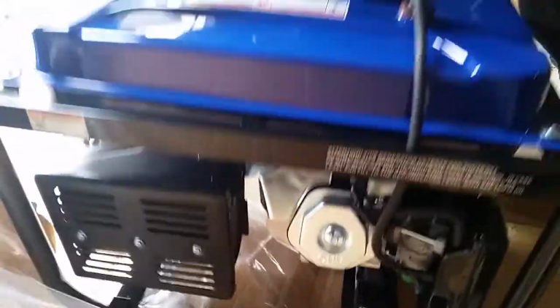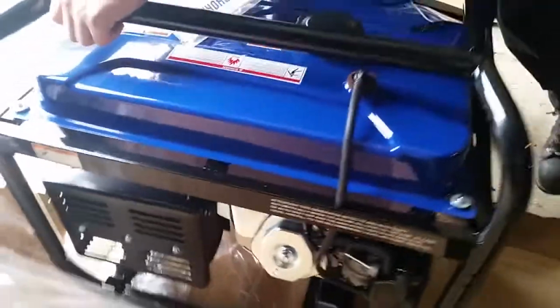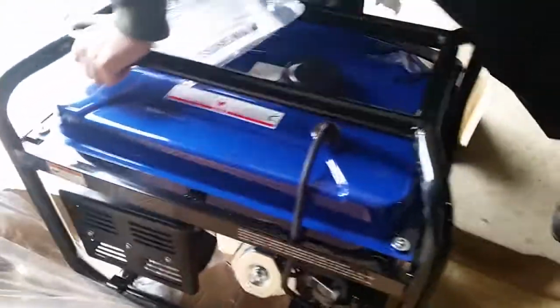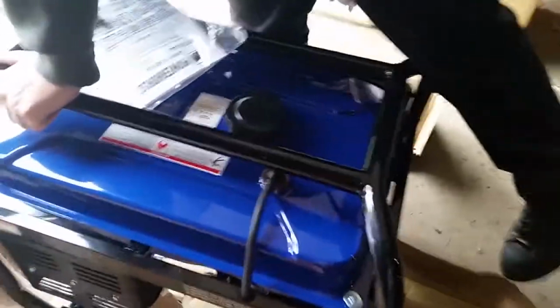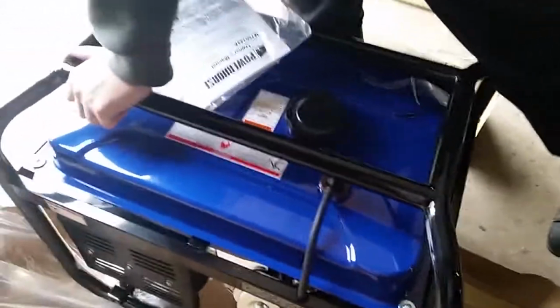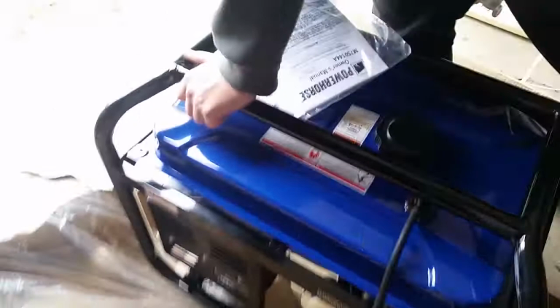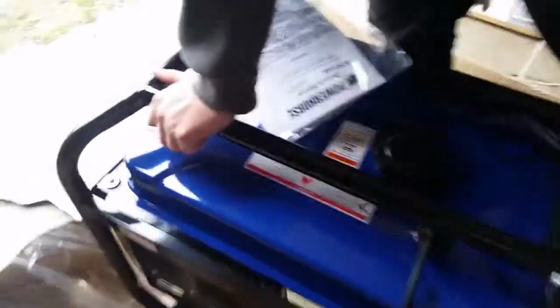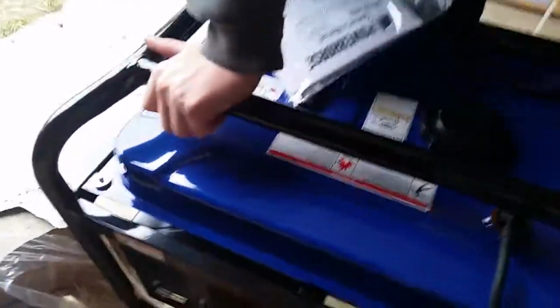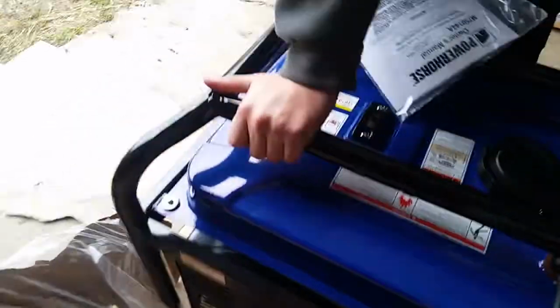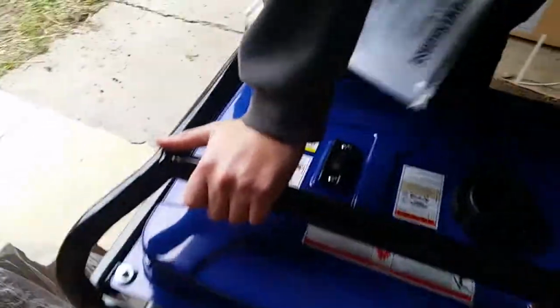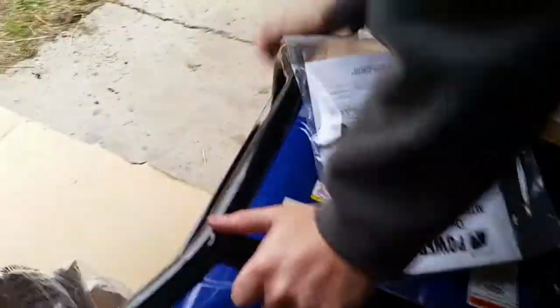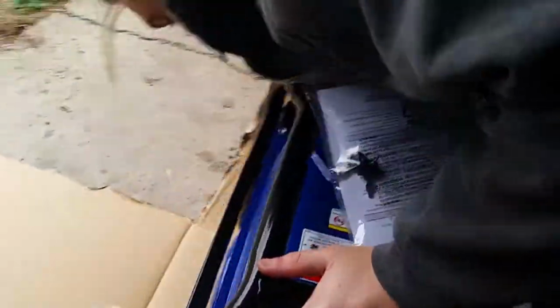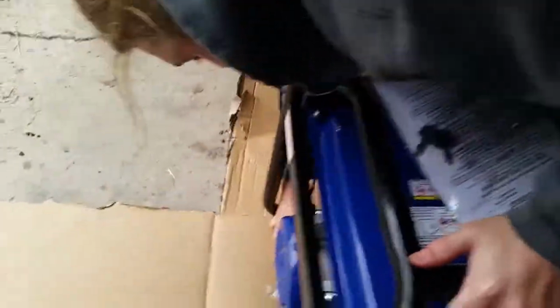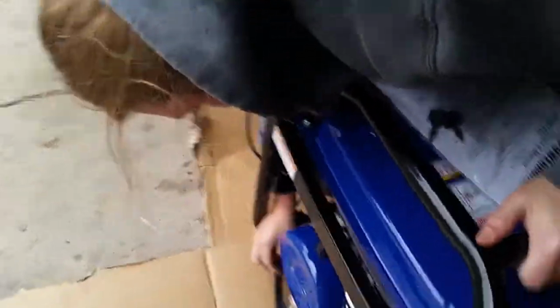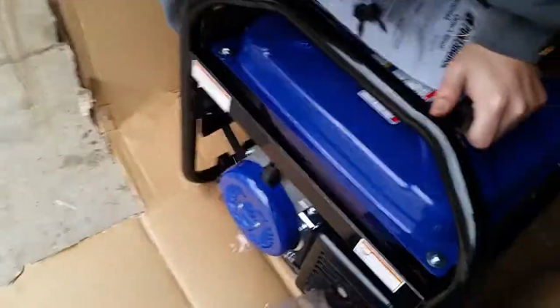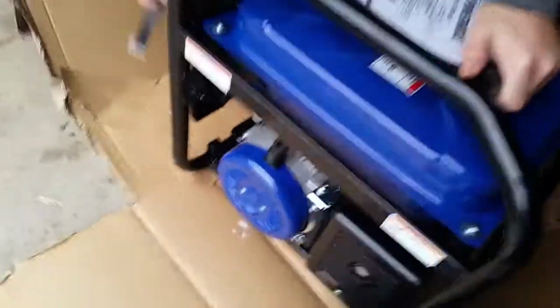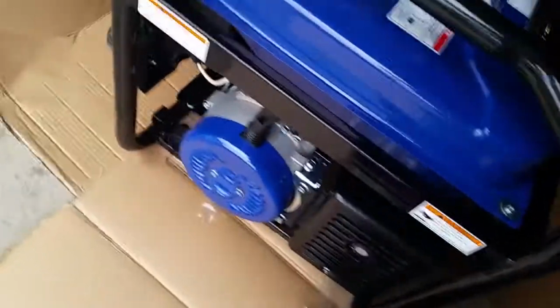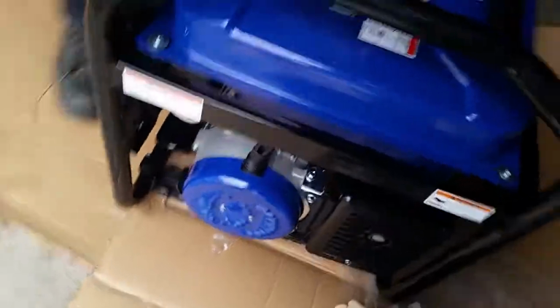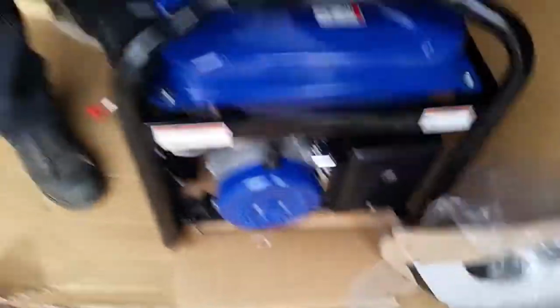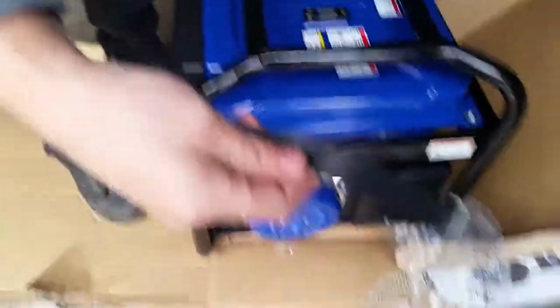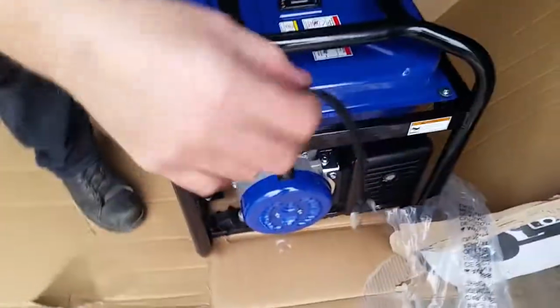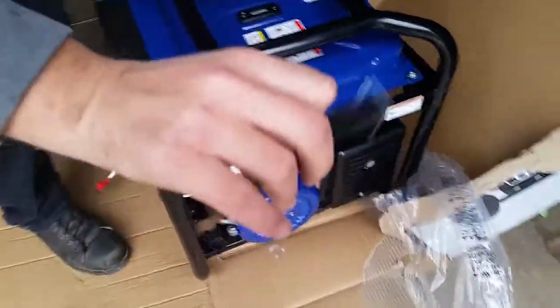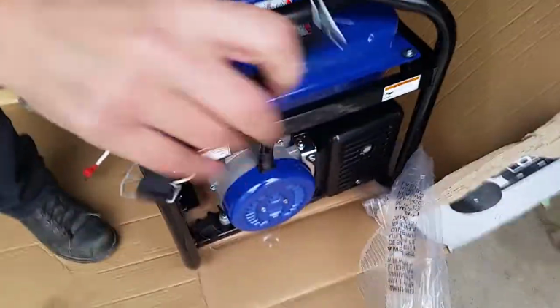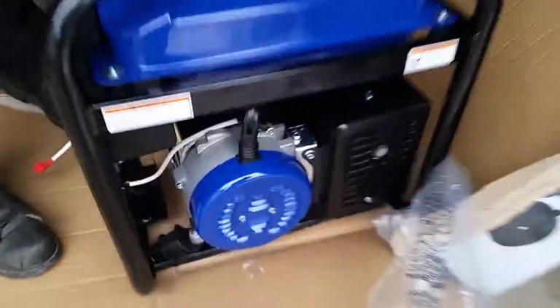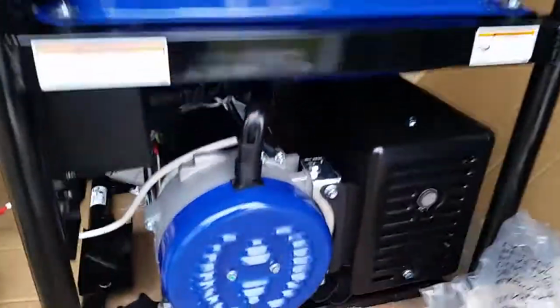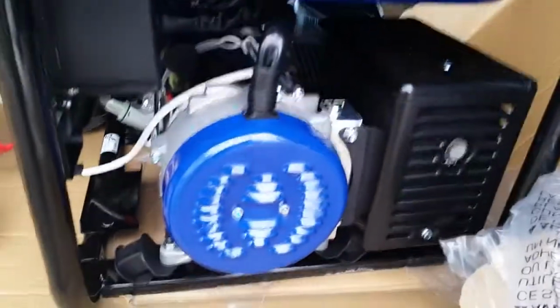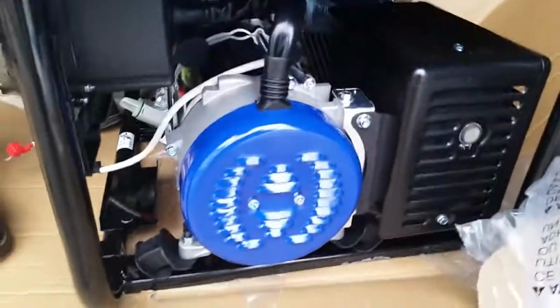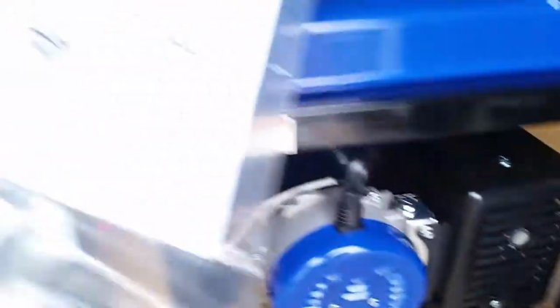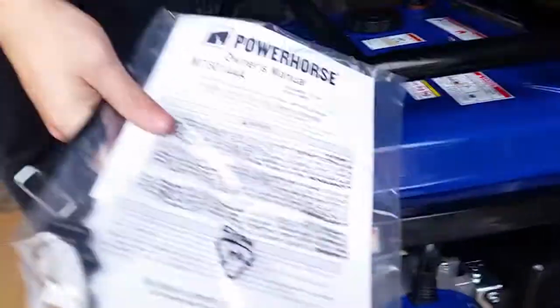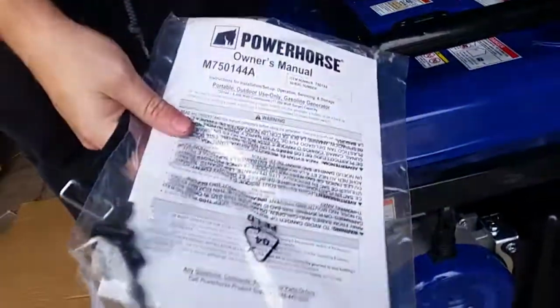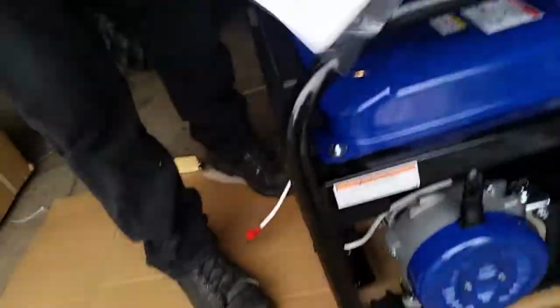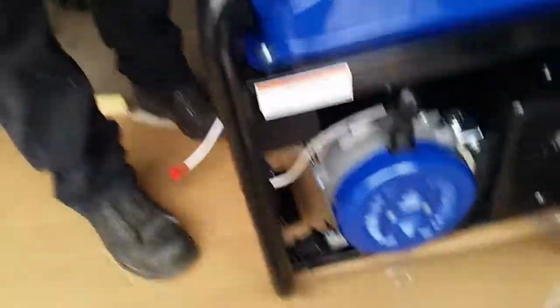Over on the other side there's nothing very interesting. It also comes with a strap to hold the battery in. Here's the instruction manual and the keys for starting it.